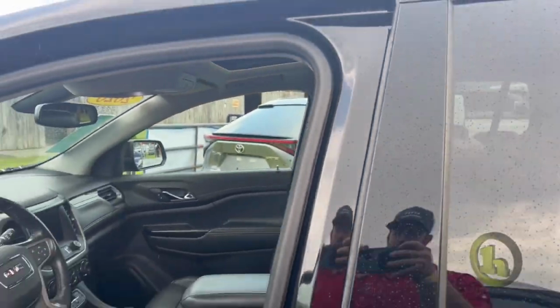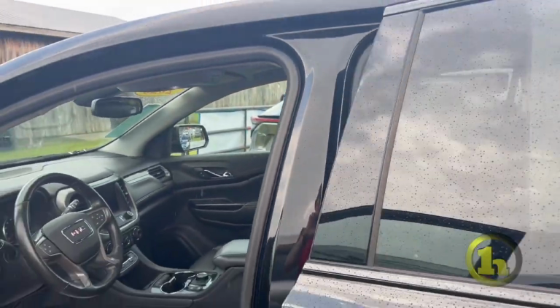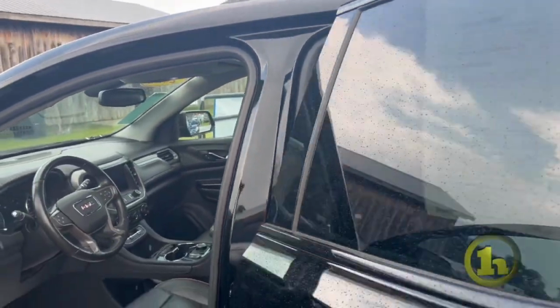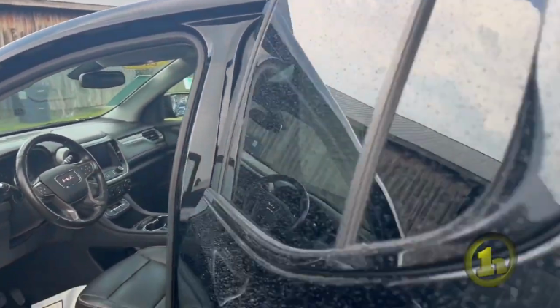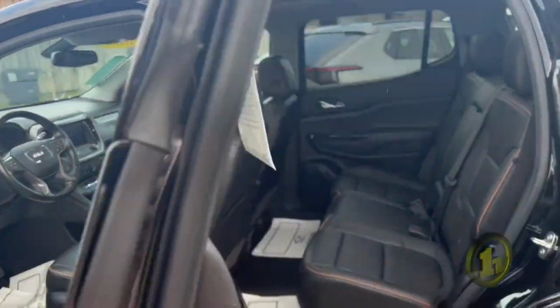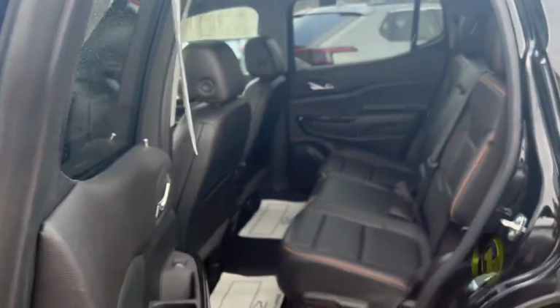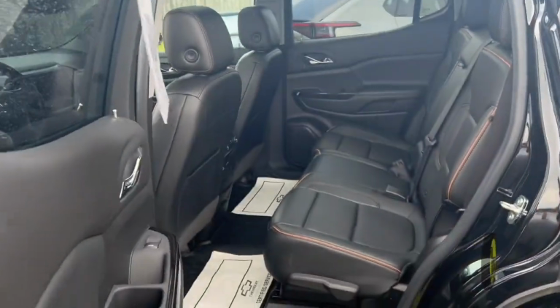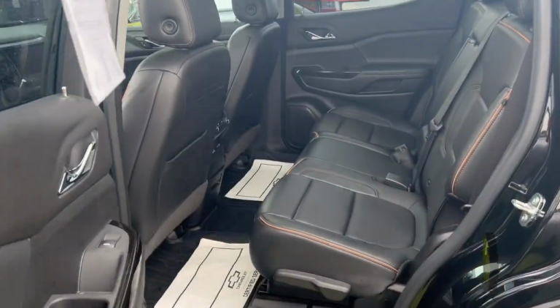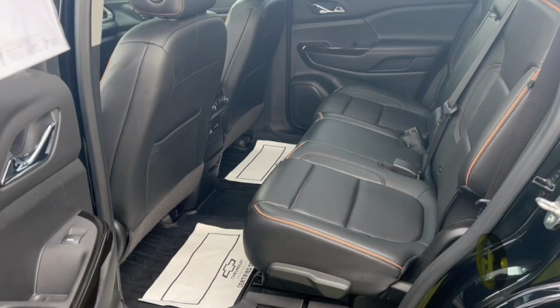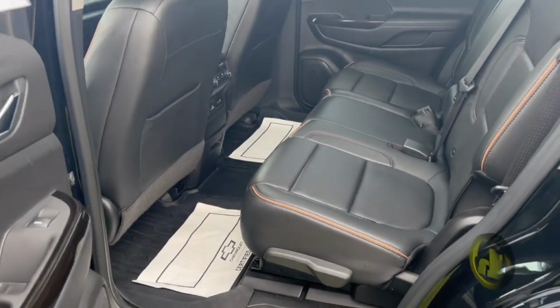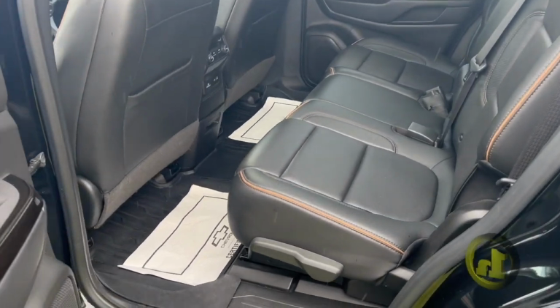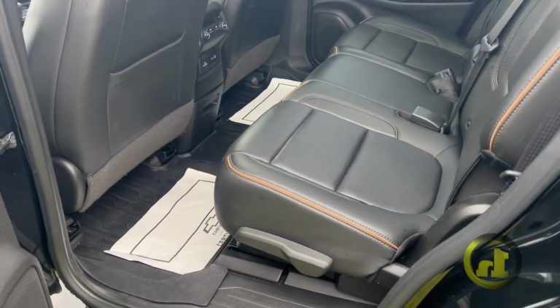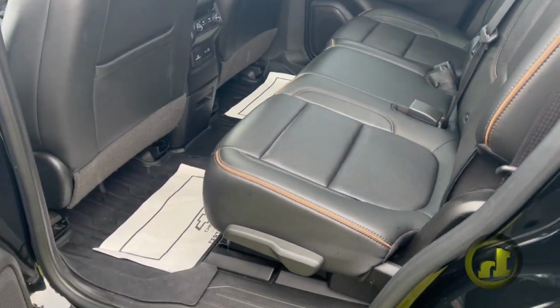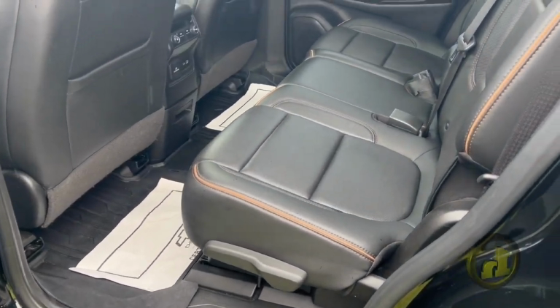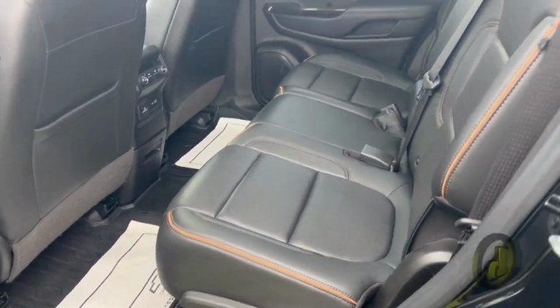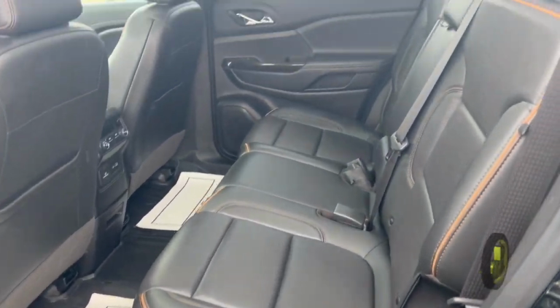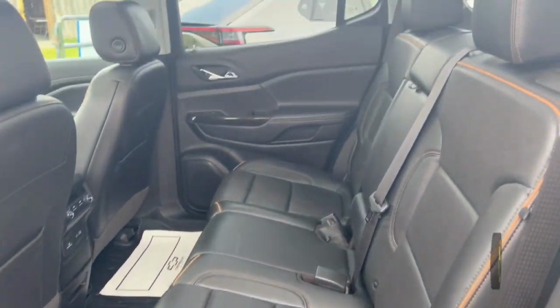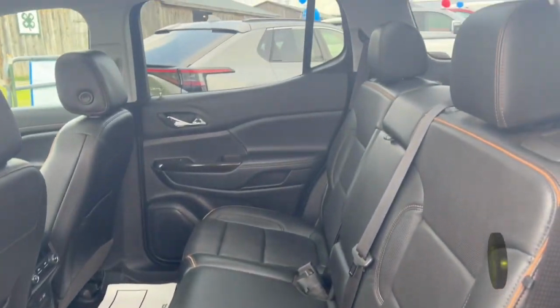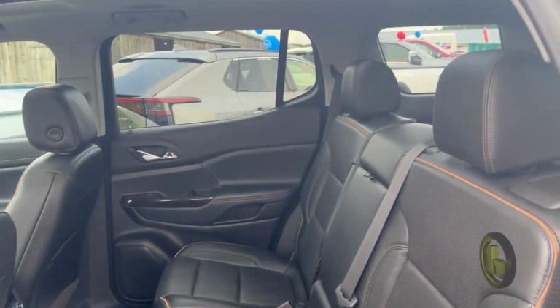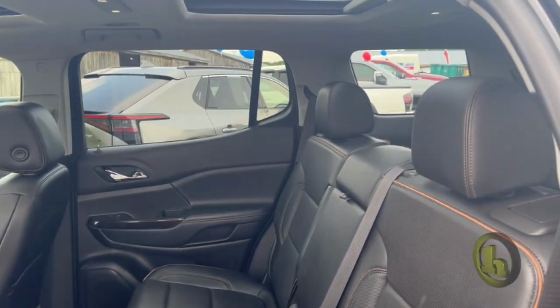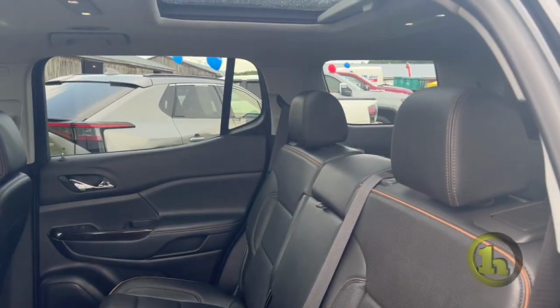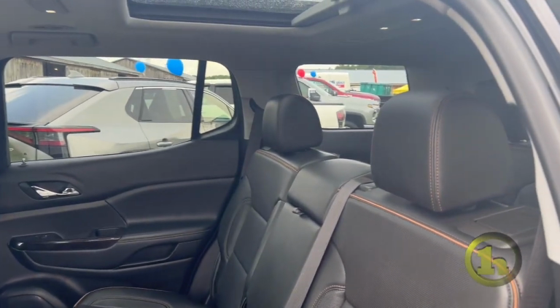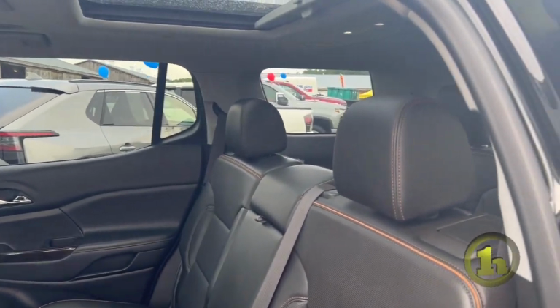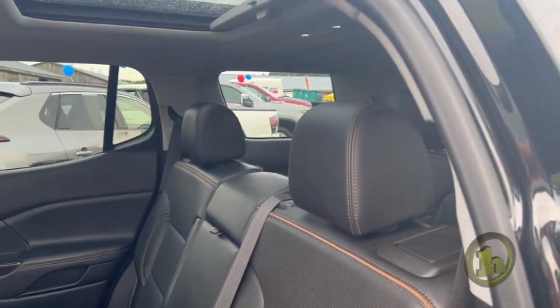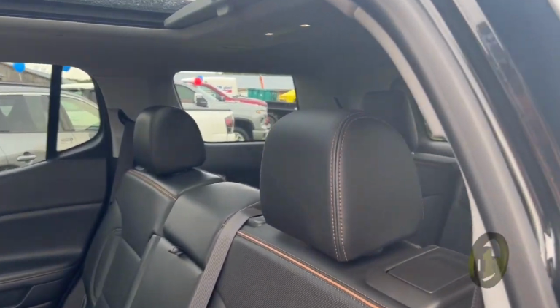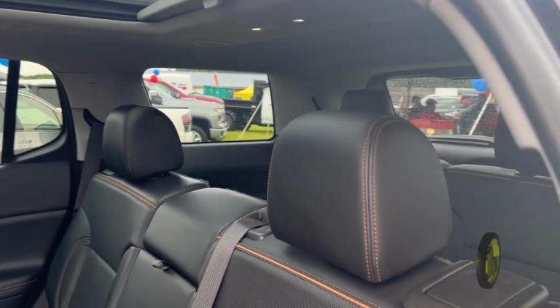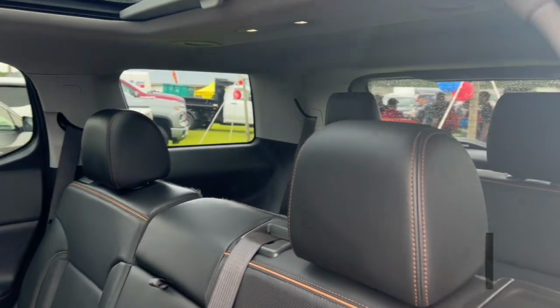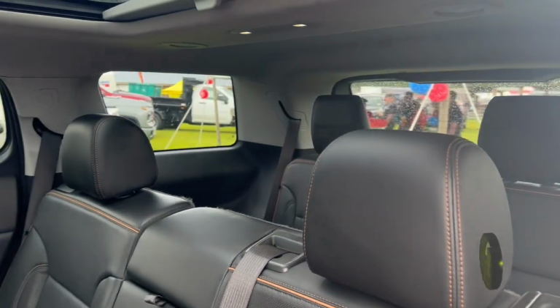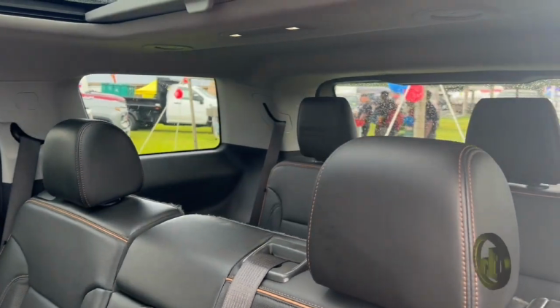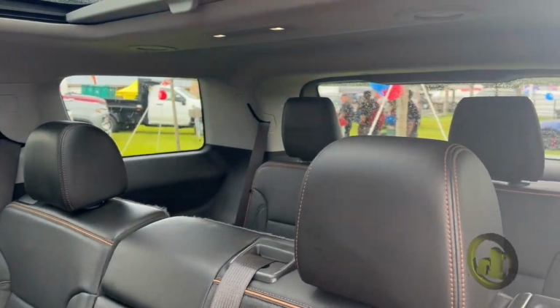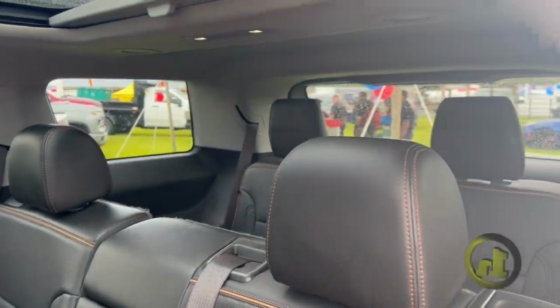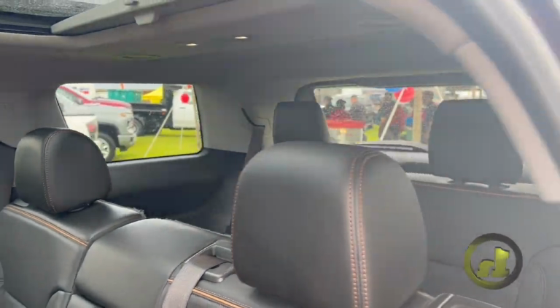In the back seat, we've got ample legroom and again leather seats for the back. And behind them, we have a third row seating that flips up or flips down for extra cargo space.